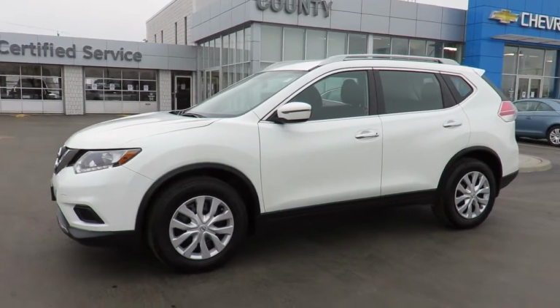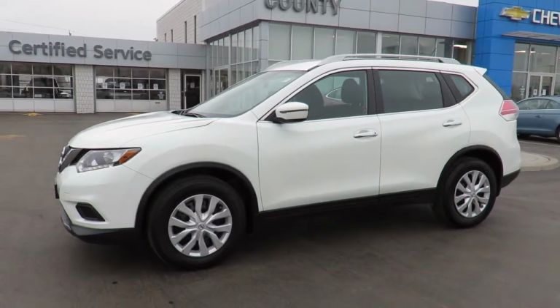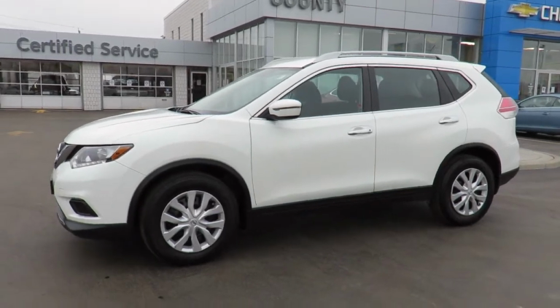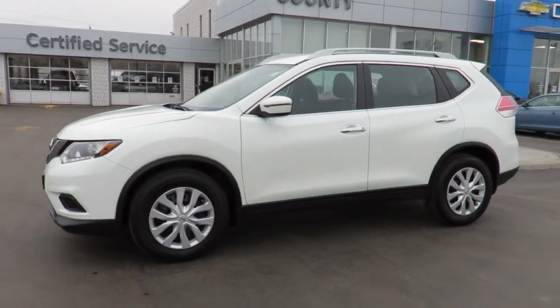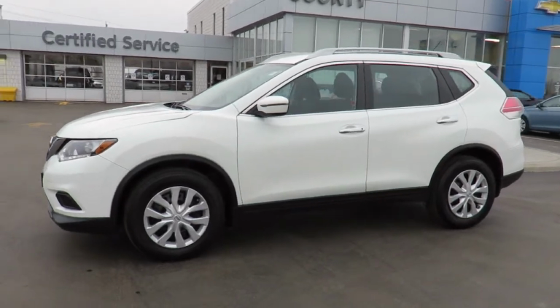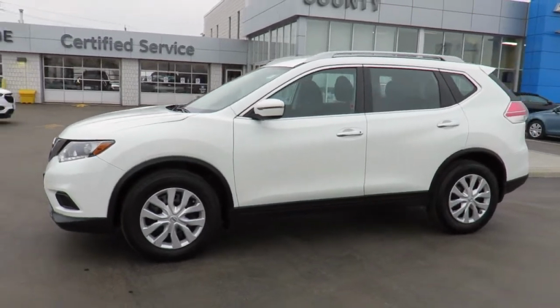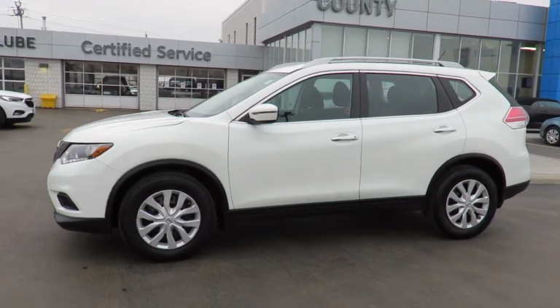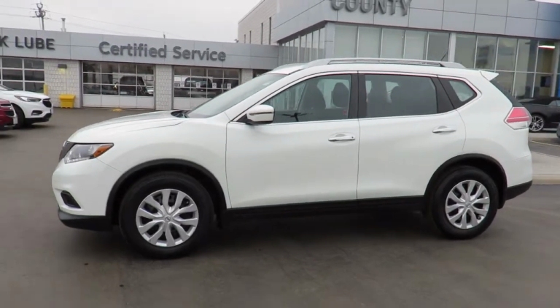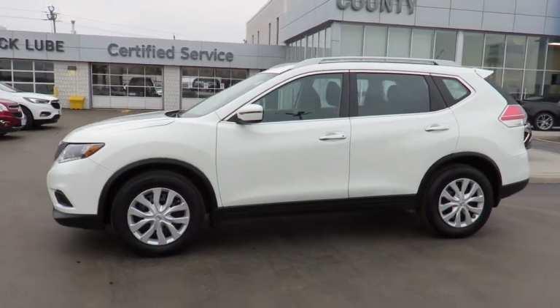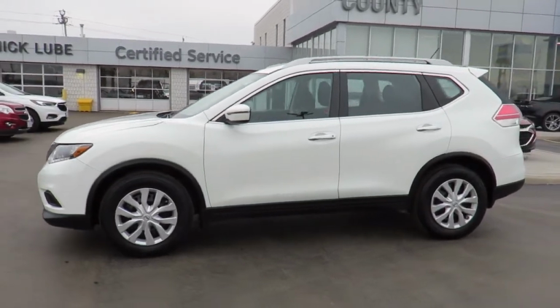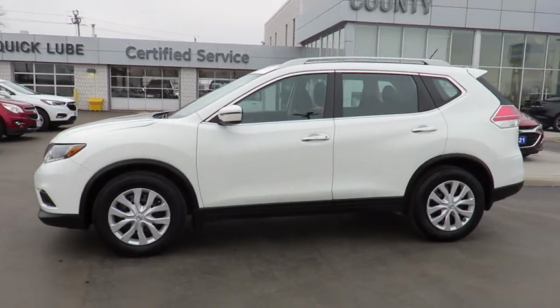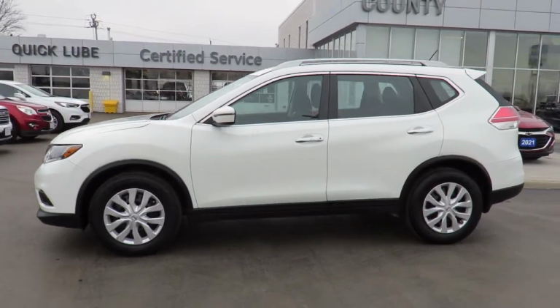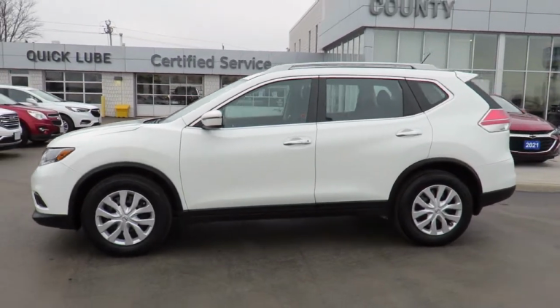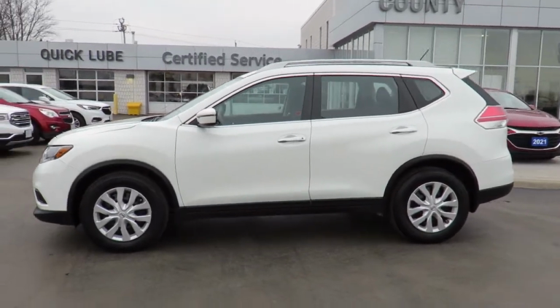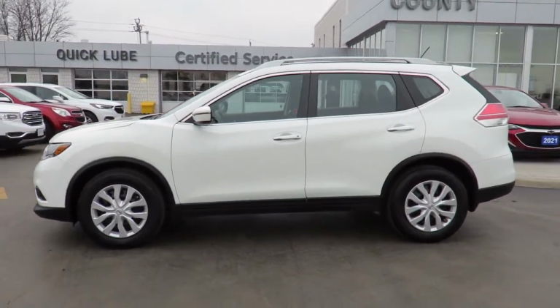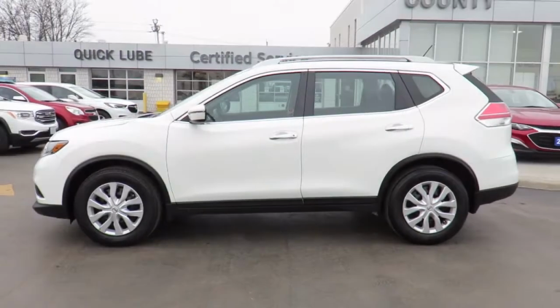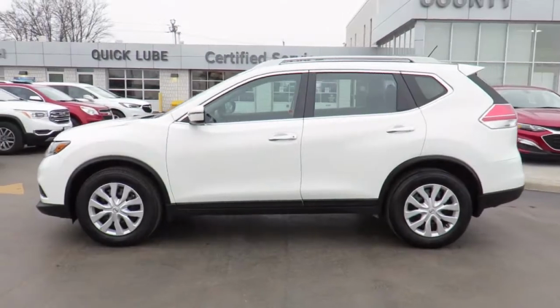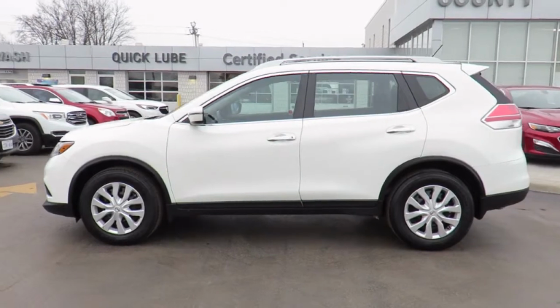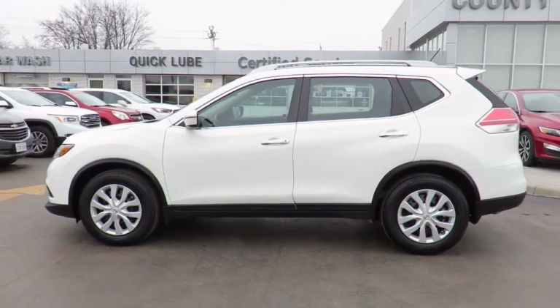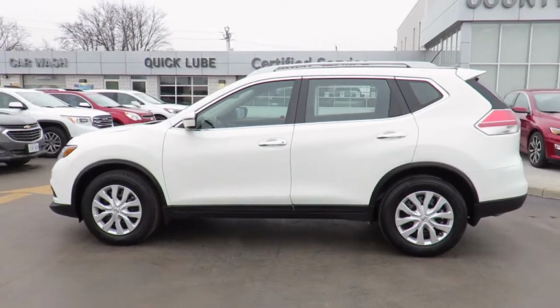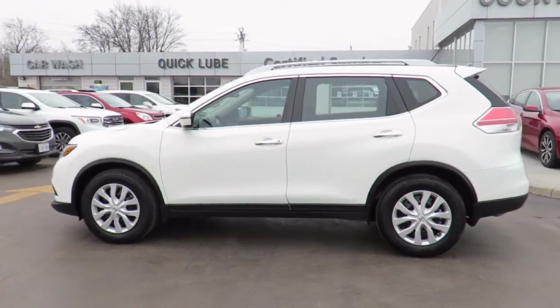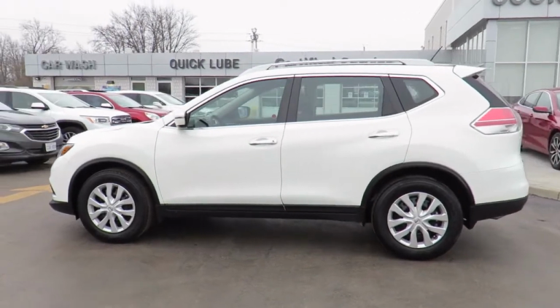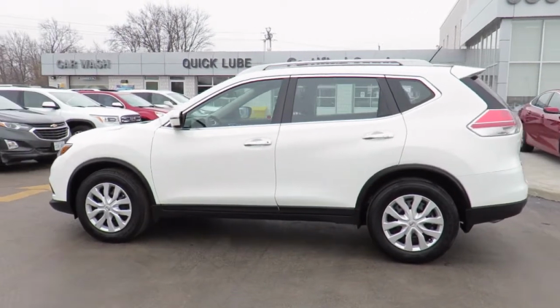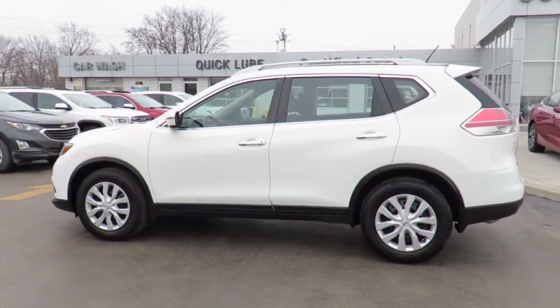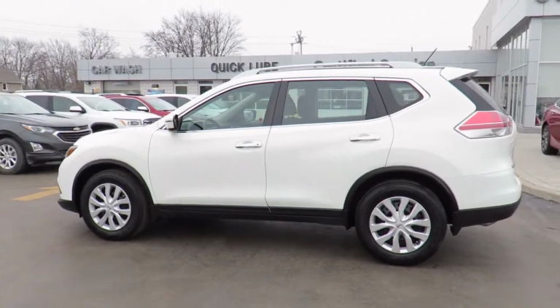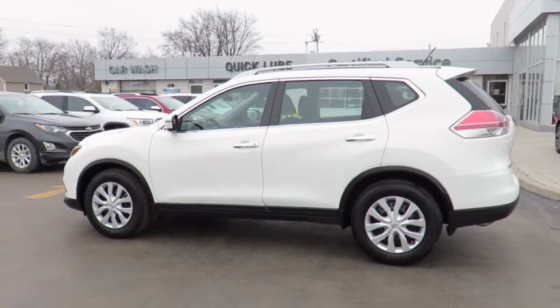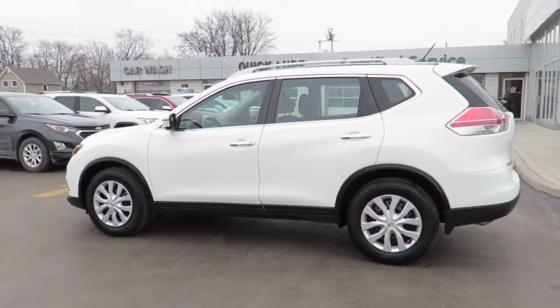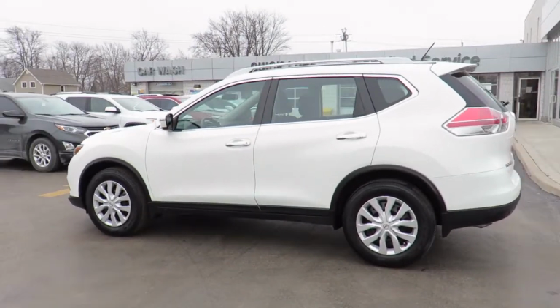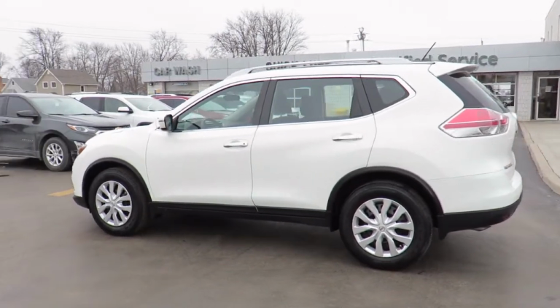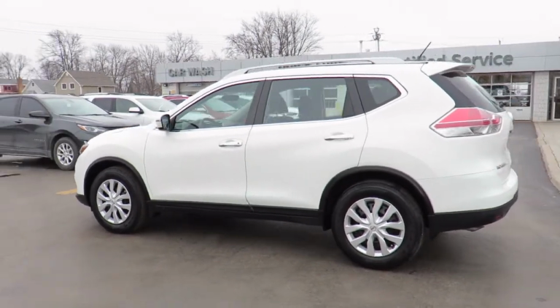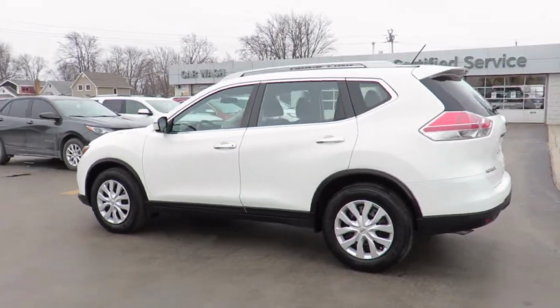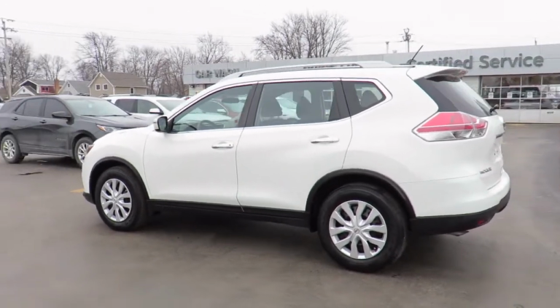Thank you for visiting Jeff Smith's County Chevrolet in Essex. Check out this quality certified pre-owned vehicle in stock and available for sale now.